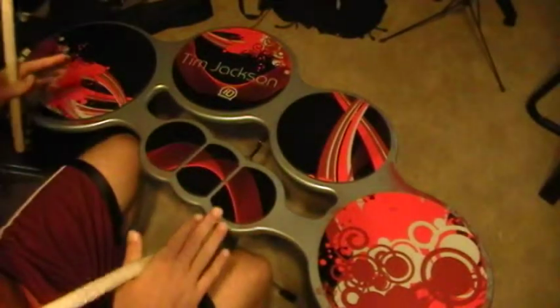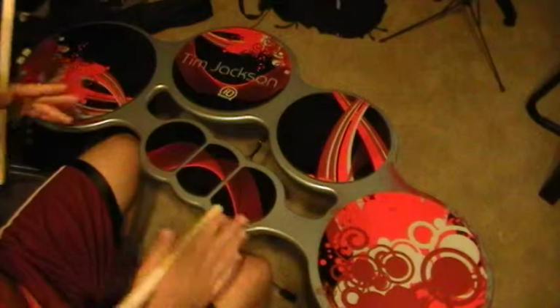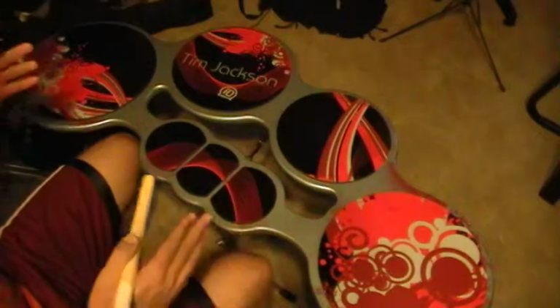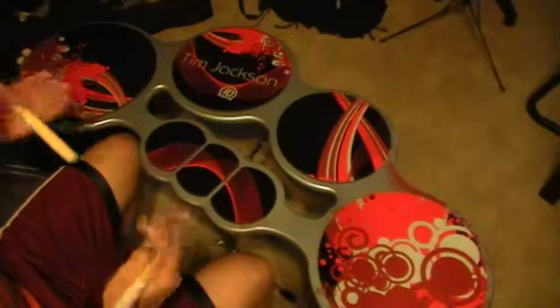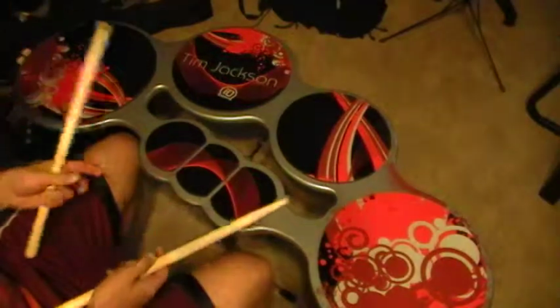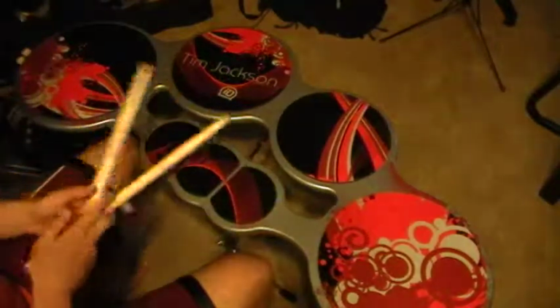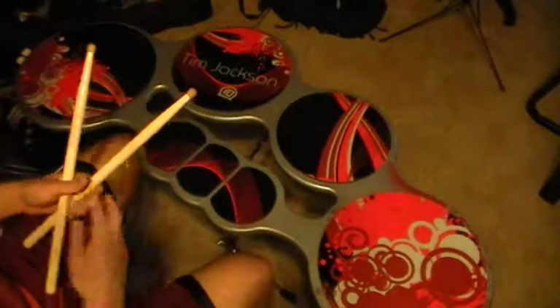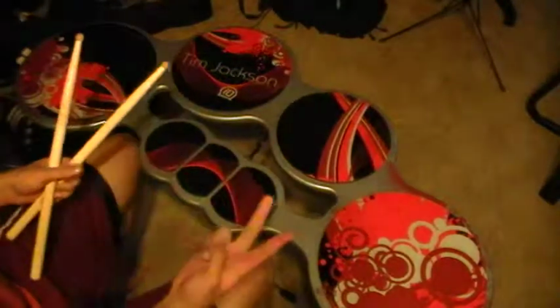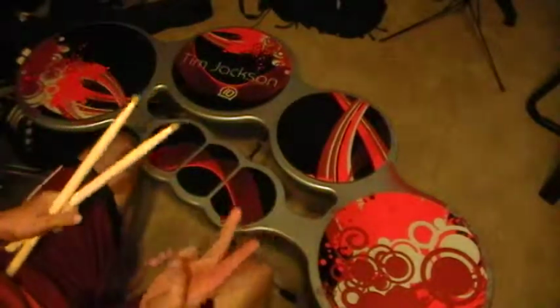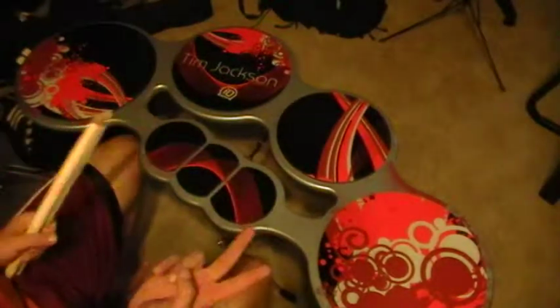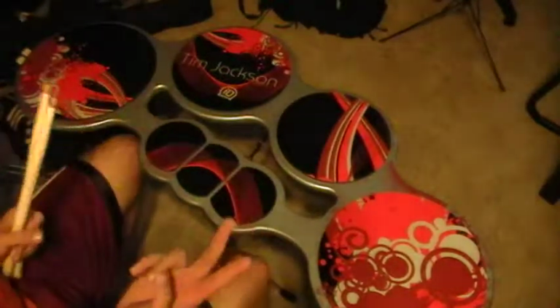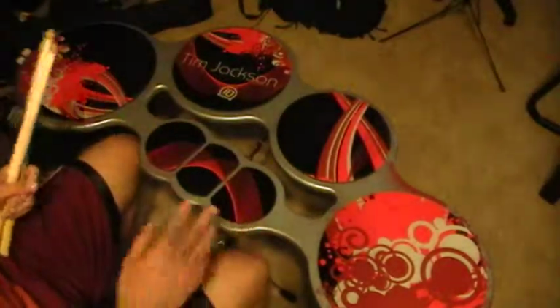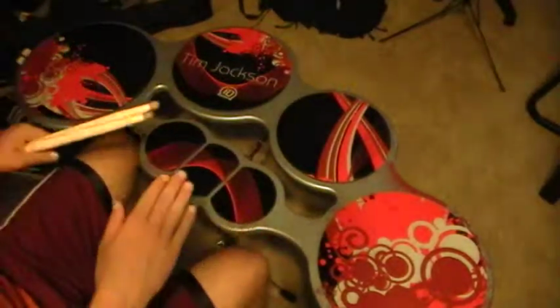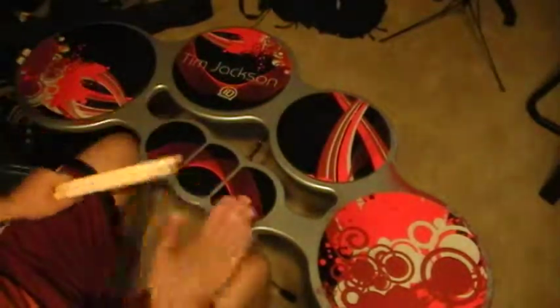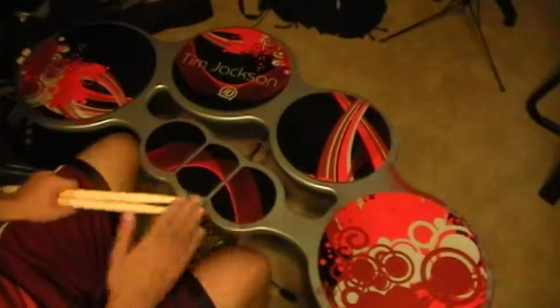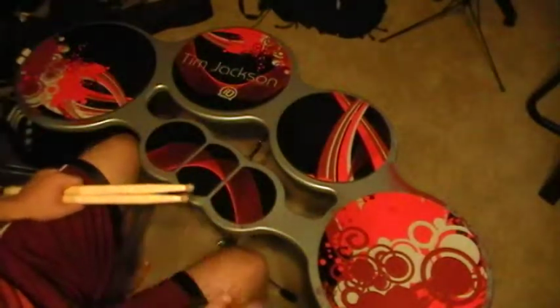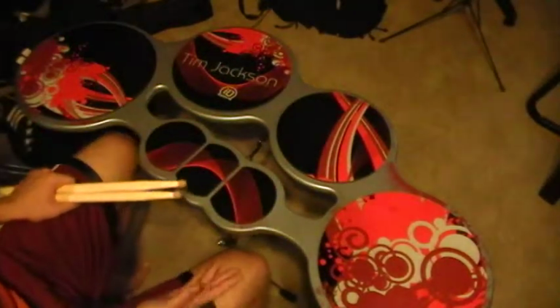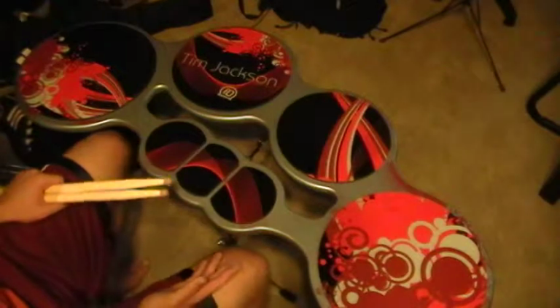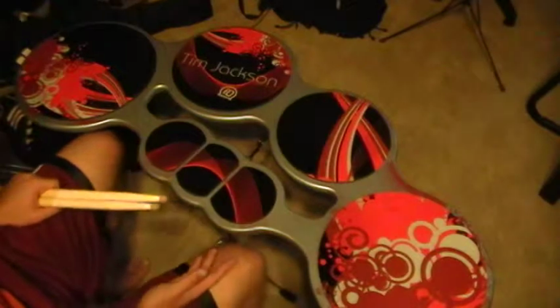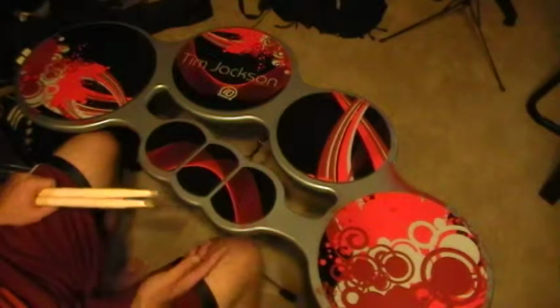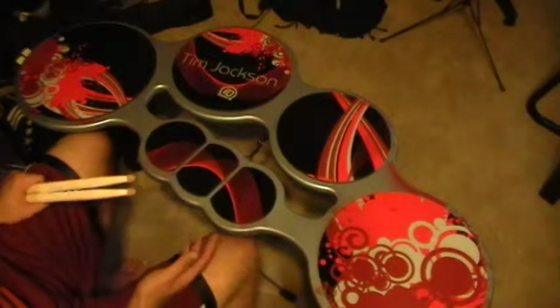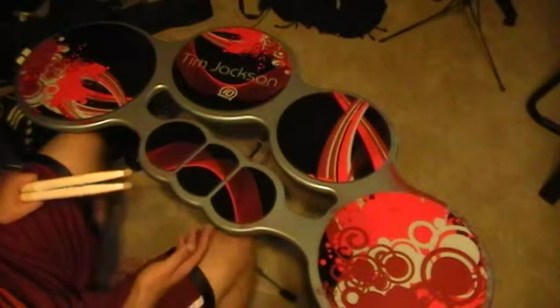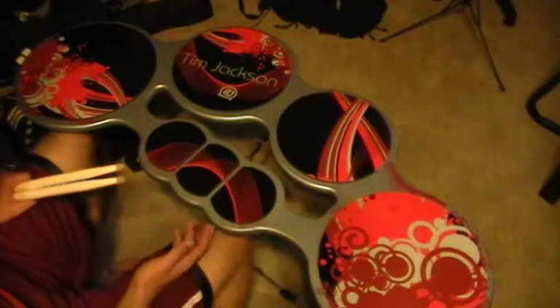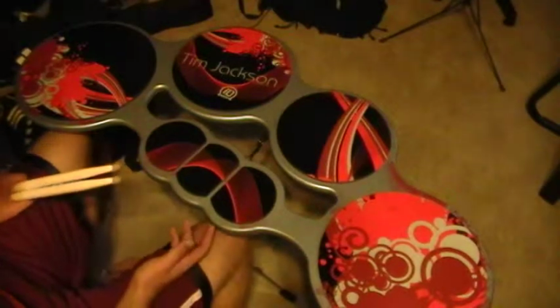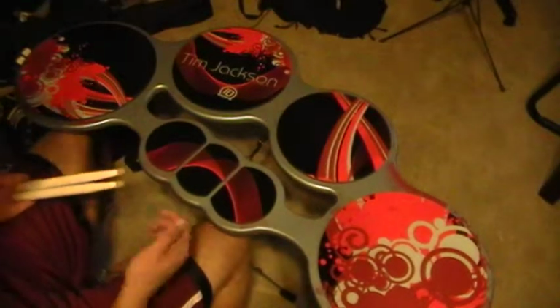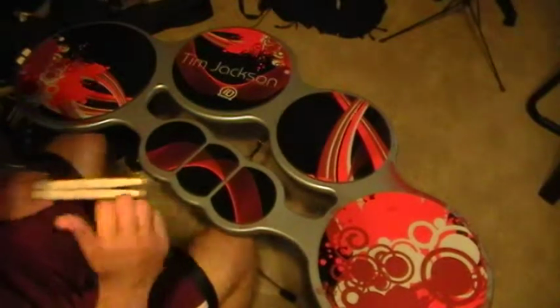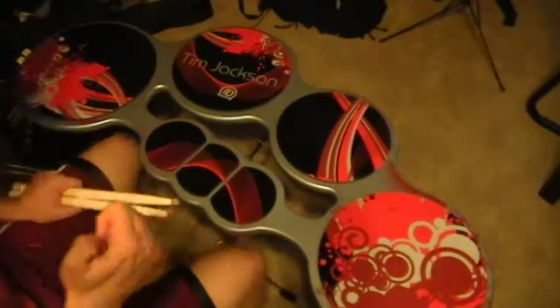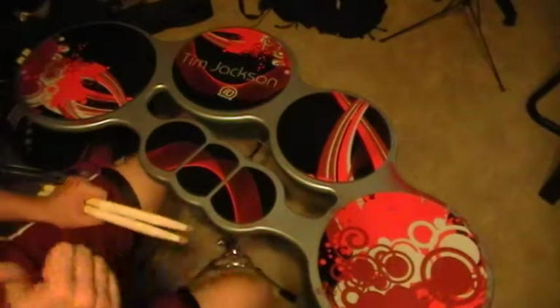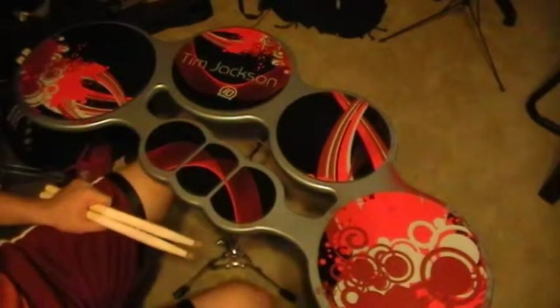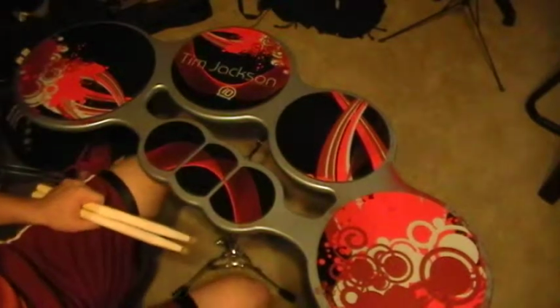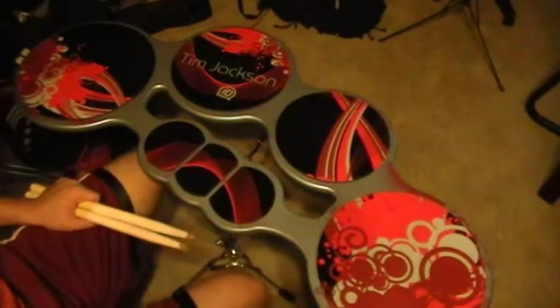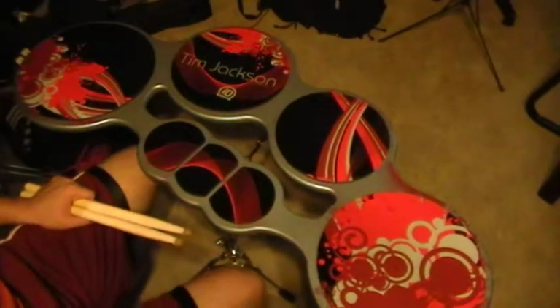The biggest deal about having two quimp players is you both have to play the same thing. And that's it. Alright.